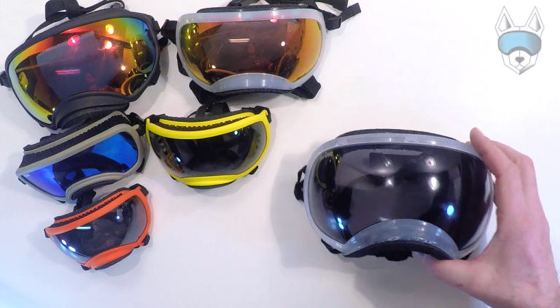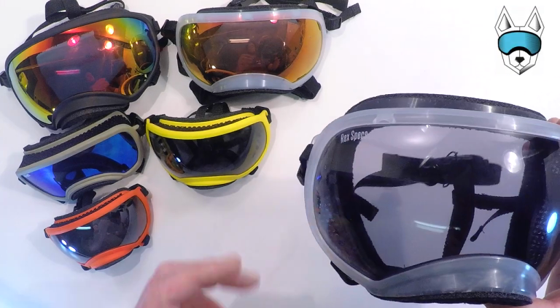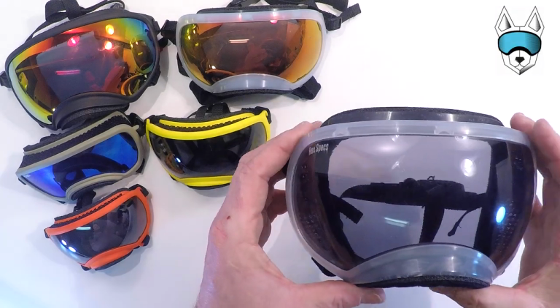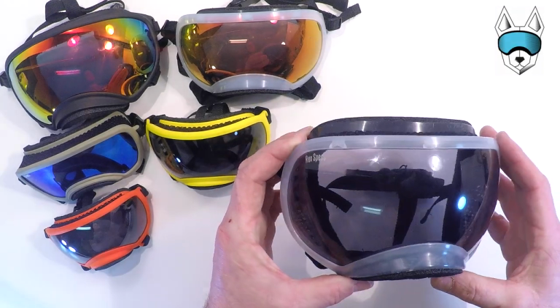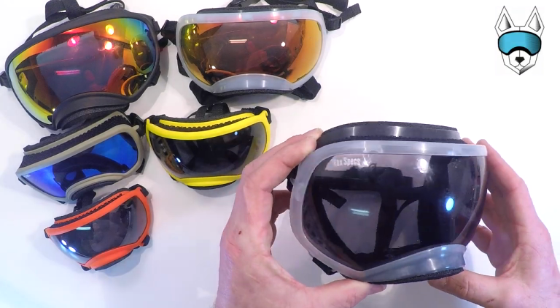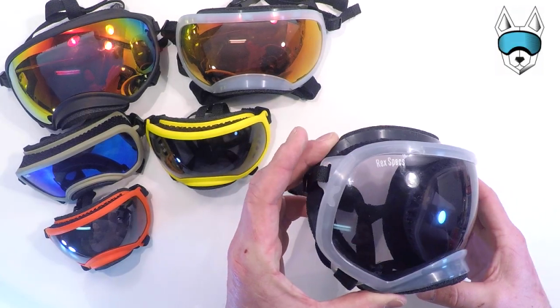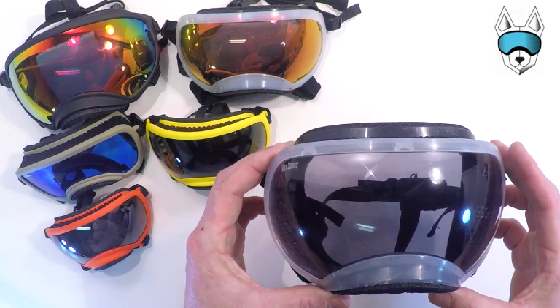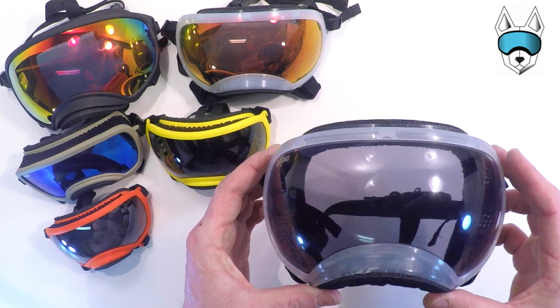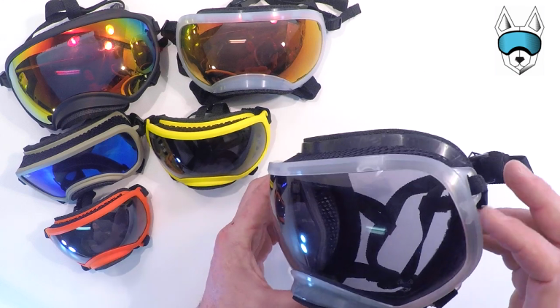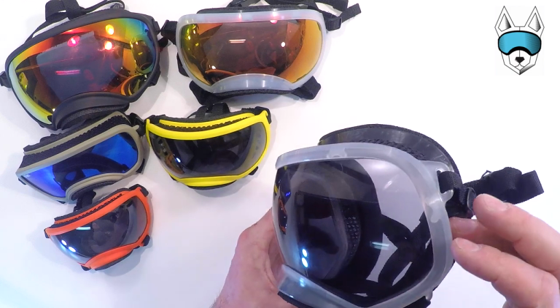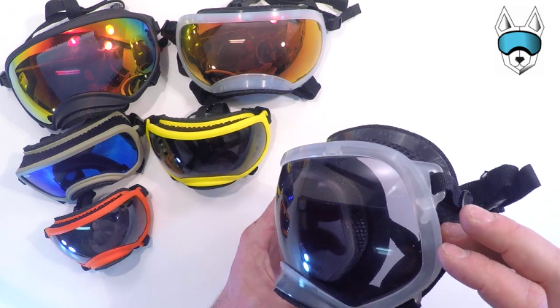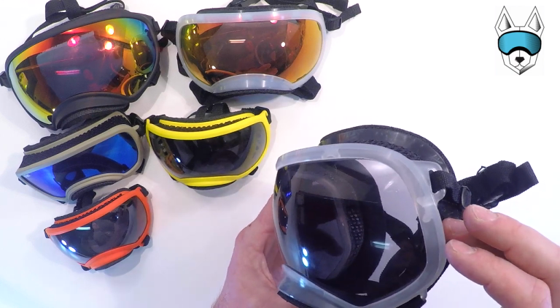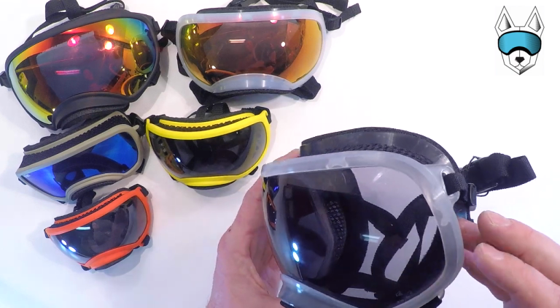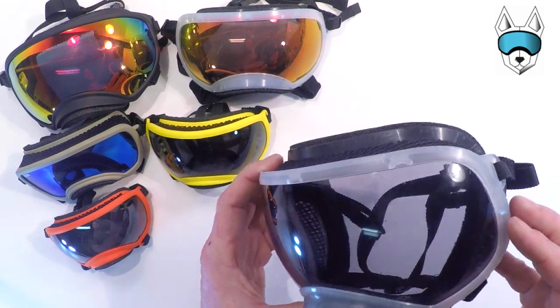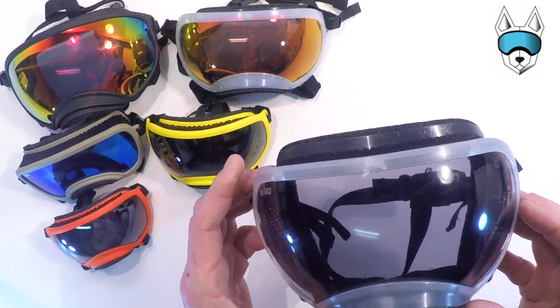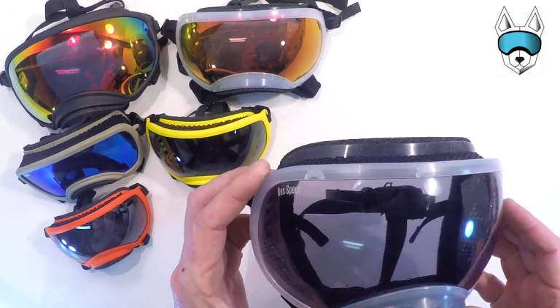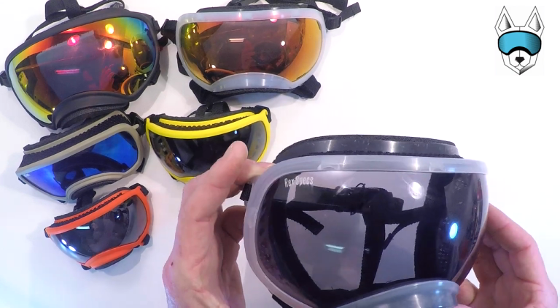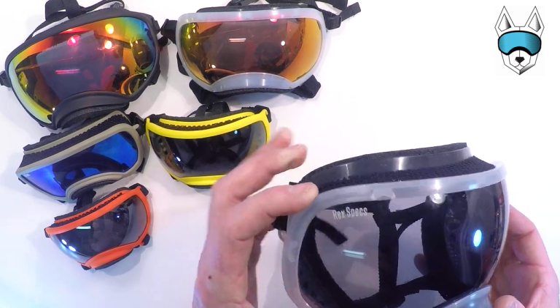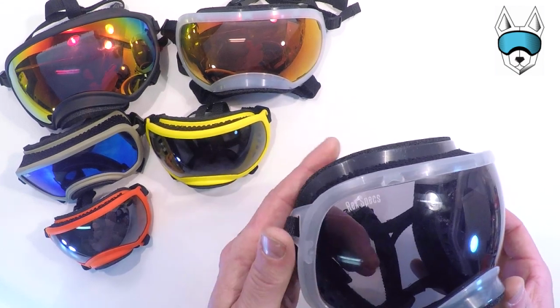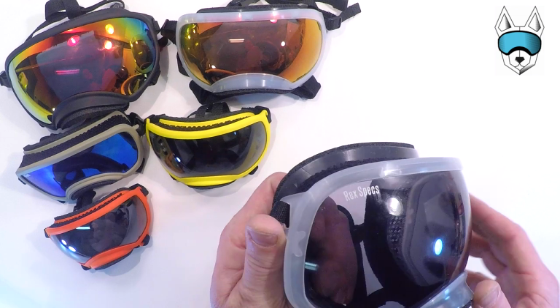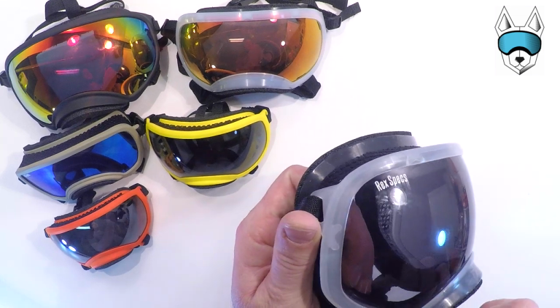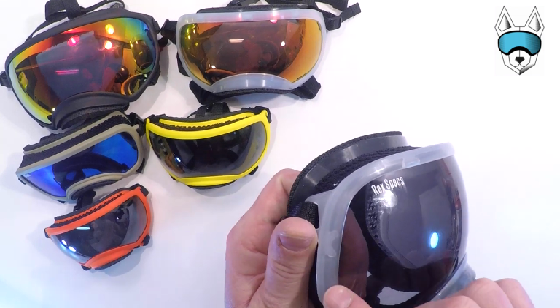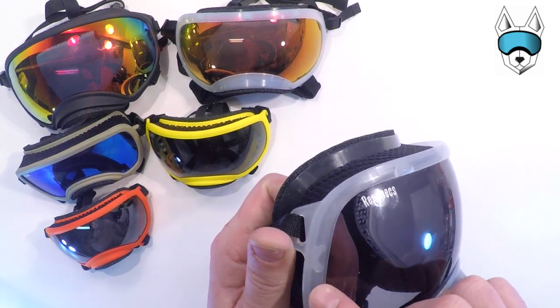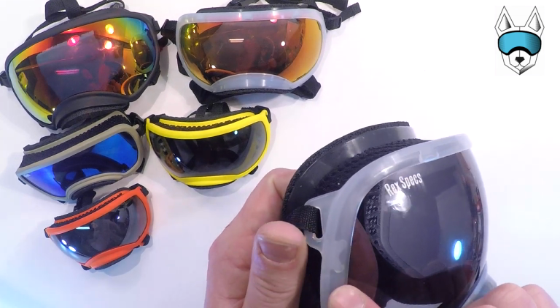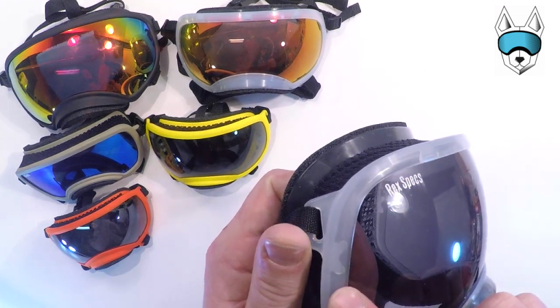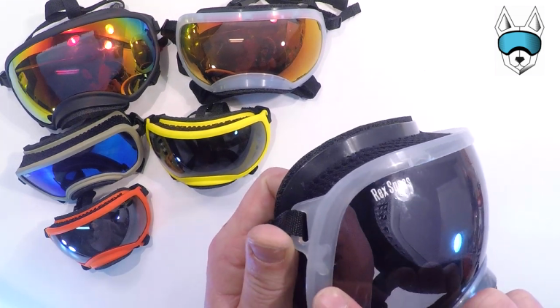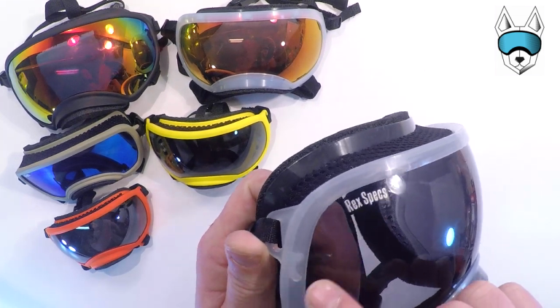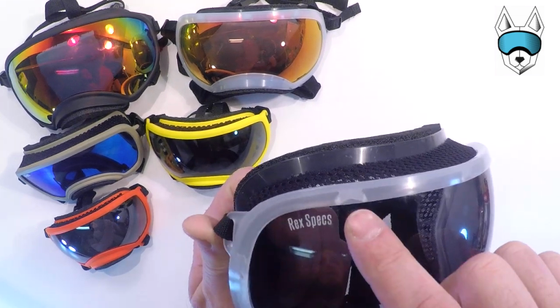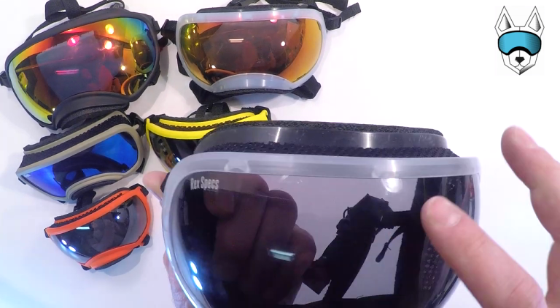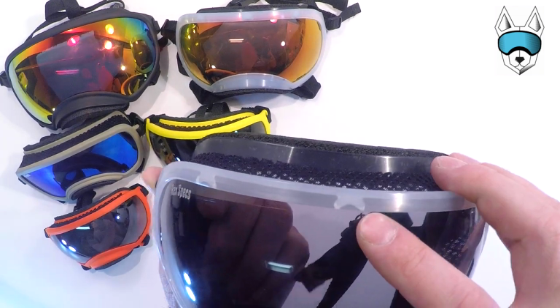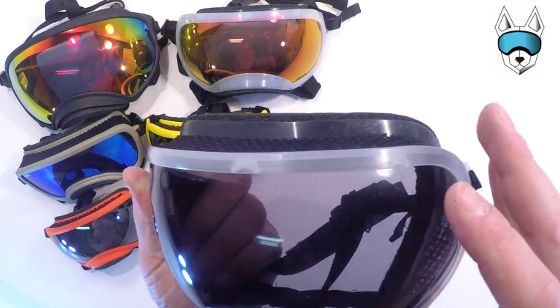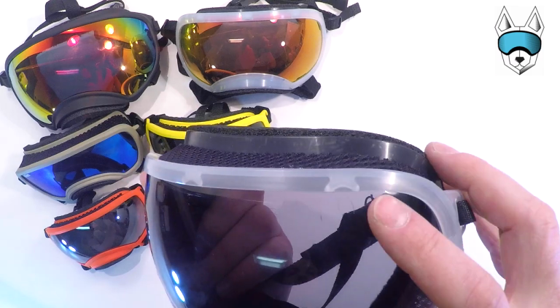Hey, I'm Ricky here with RecSpecs and I'm going to quickly show you how to swap the lenses in and out of your dog goggles. I'm going to demonstrate this first on the Extra Large, which has a clear plastic frame so you can really see where the lens clips into the lens groove.